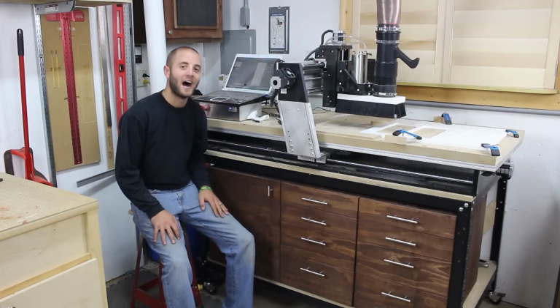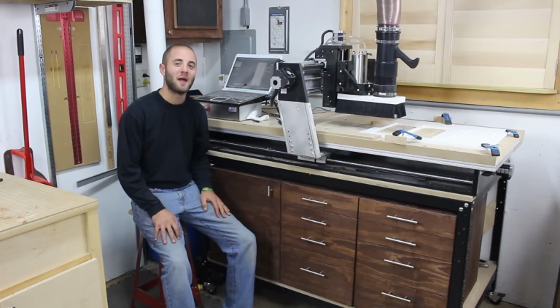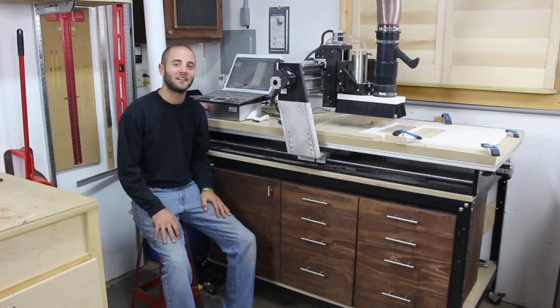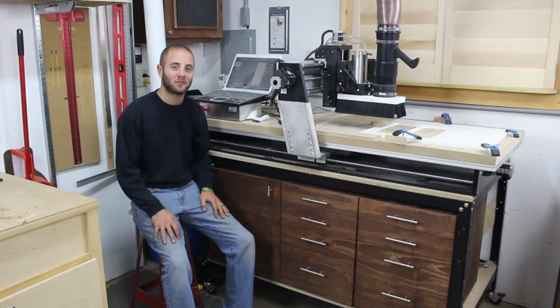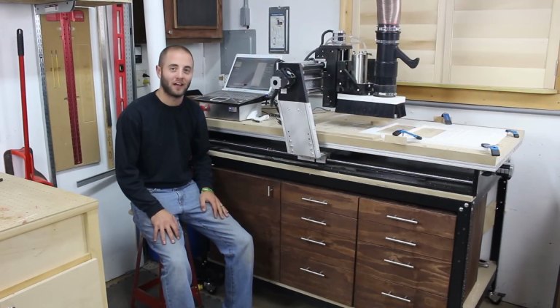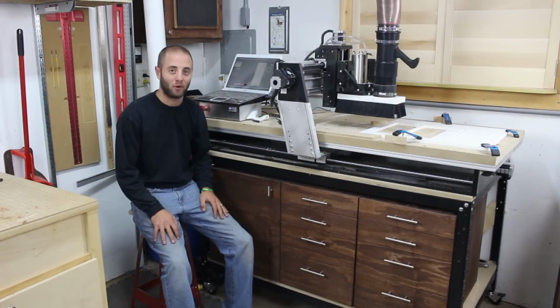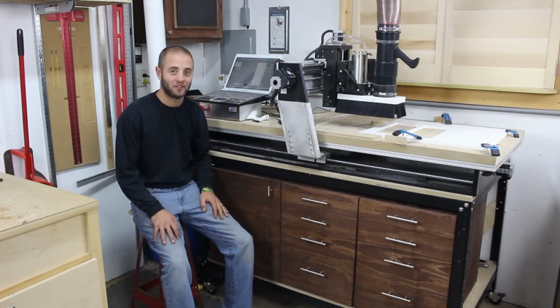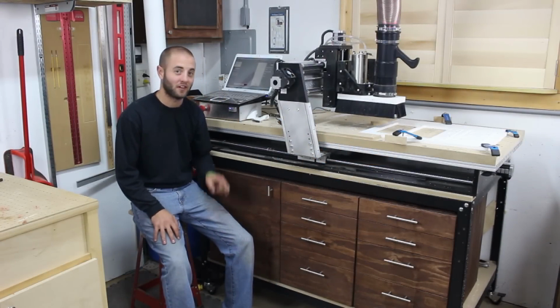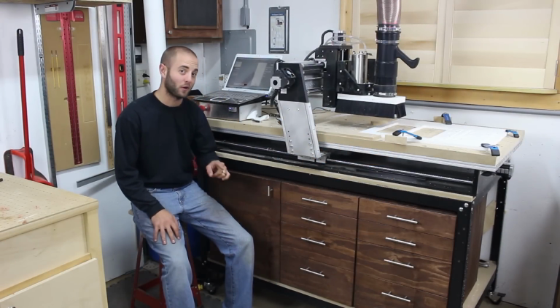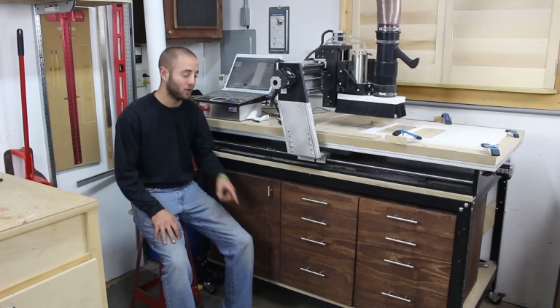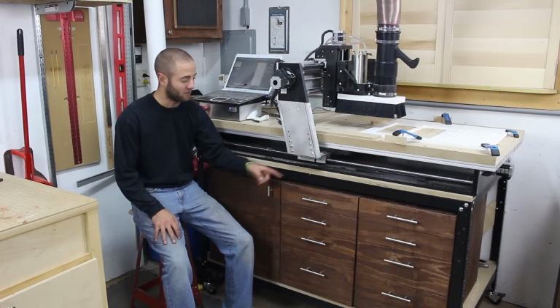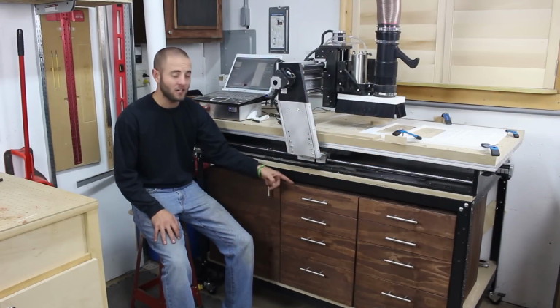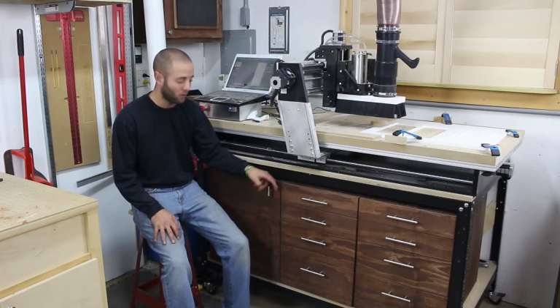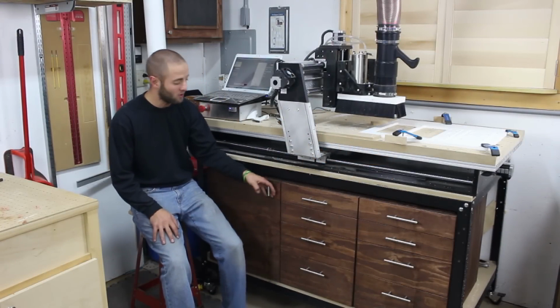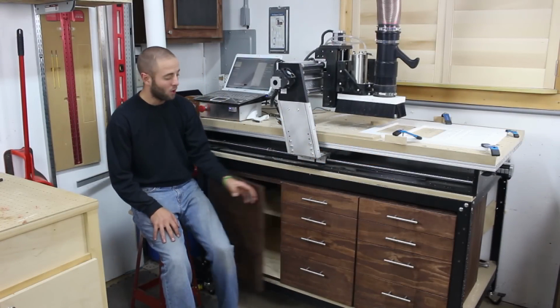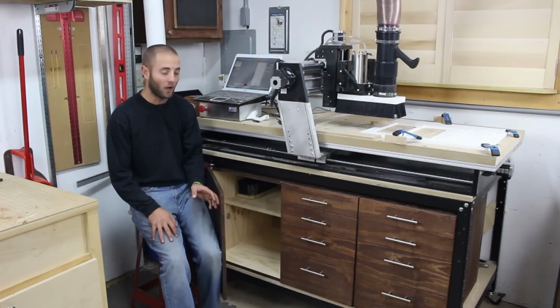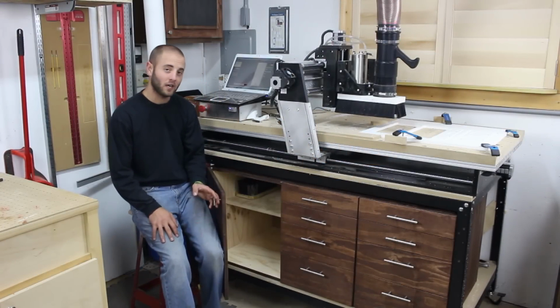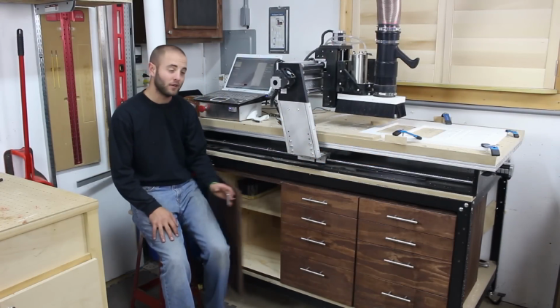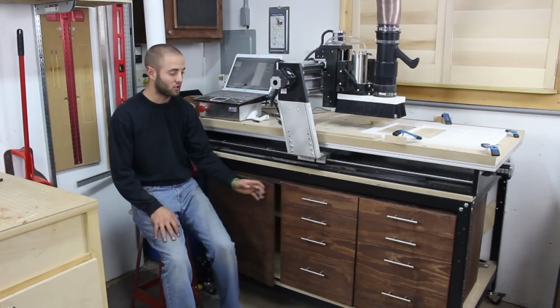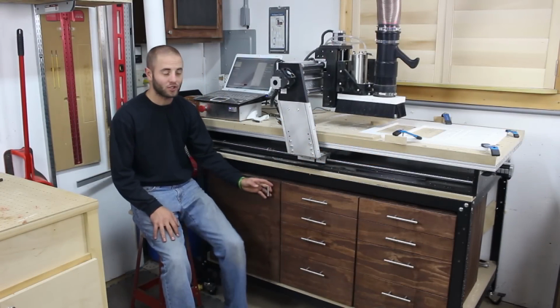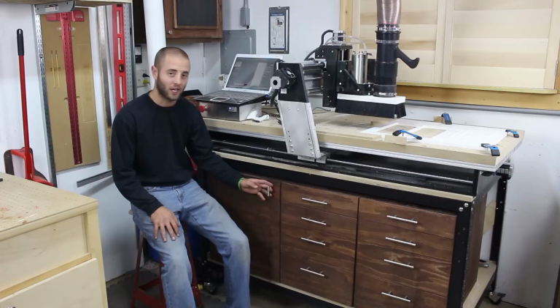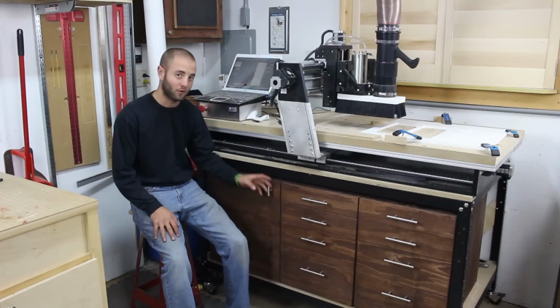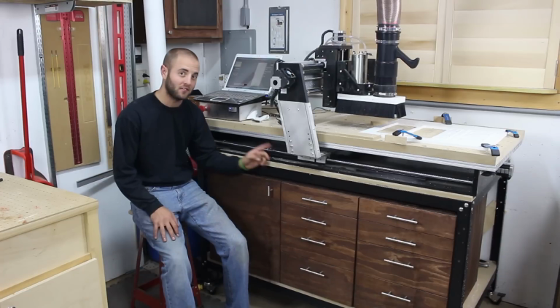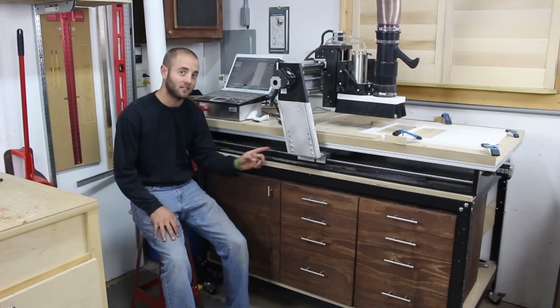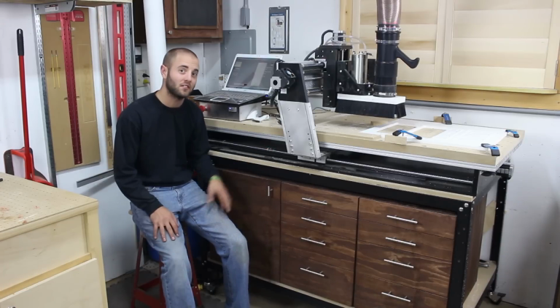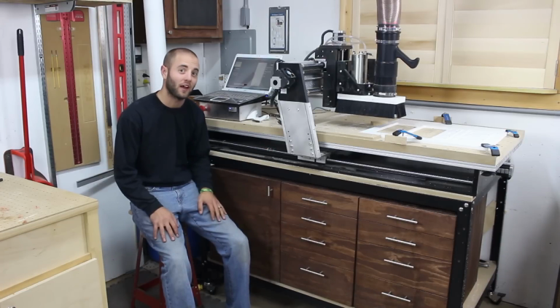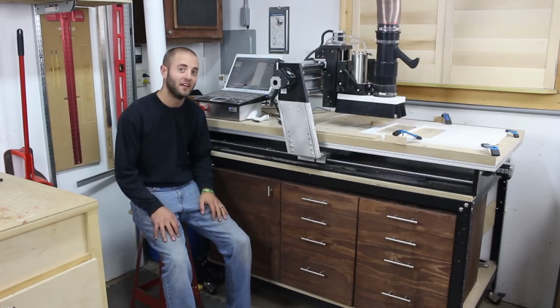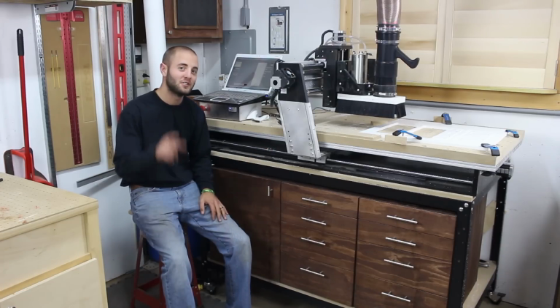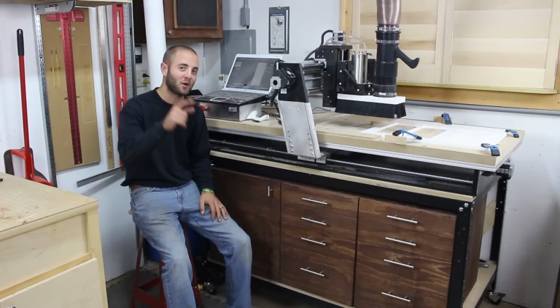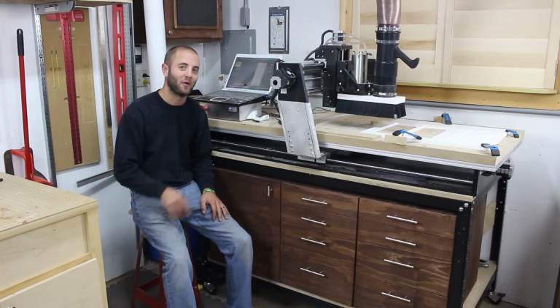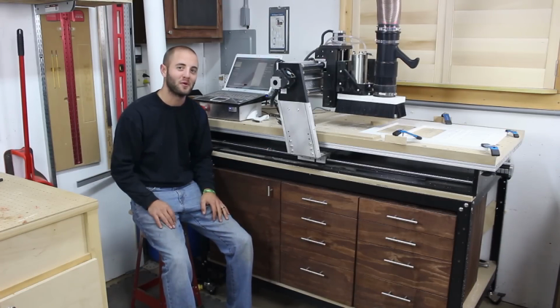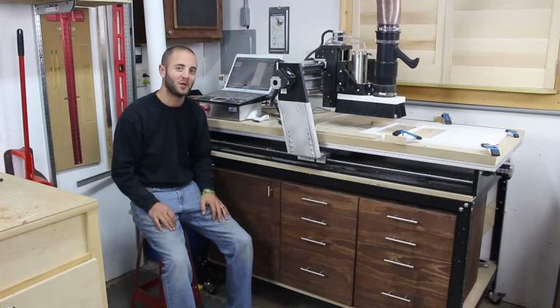Hi, I'm Andy Glass with Glass Impressions. Today we're going to build this eight drawer, one cupboard storage chest for my CNC stand. Stick around, hope you enjoy.